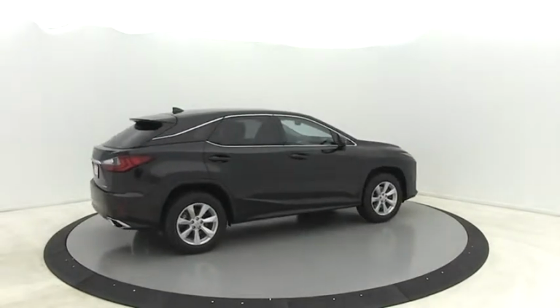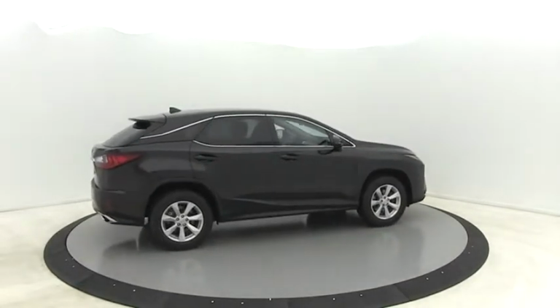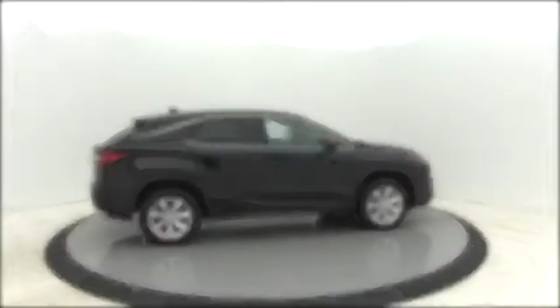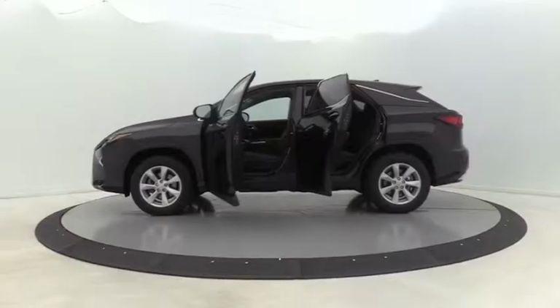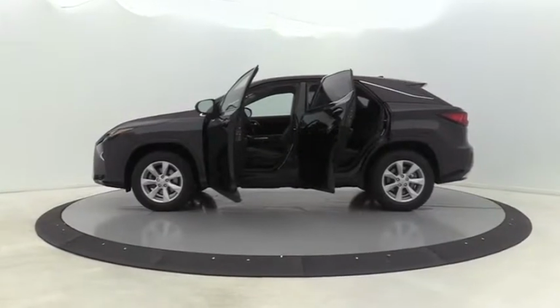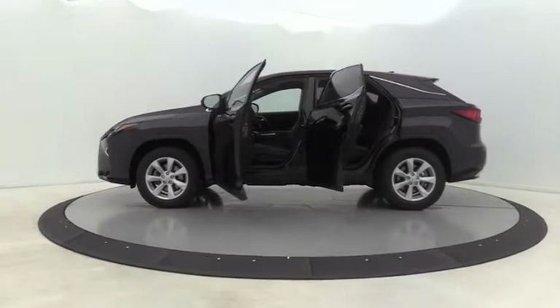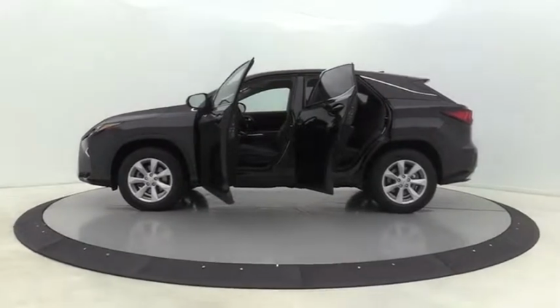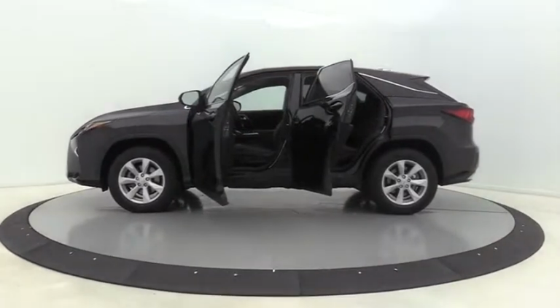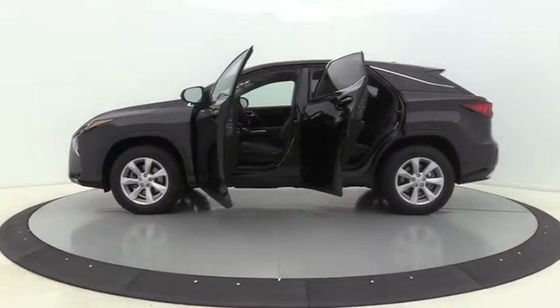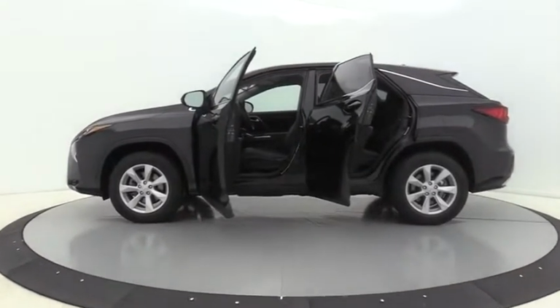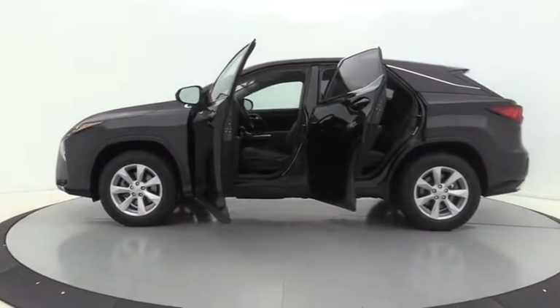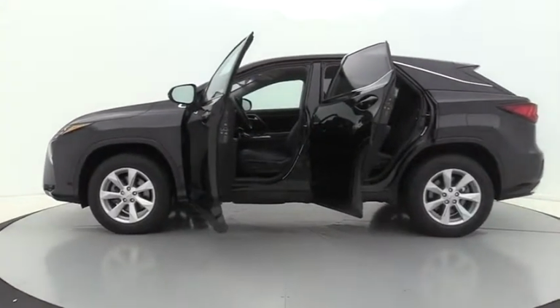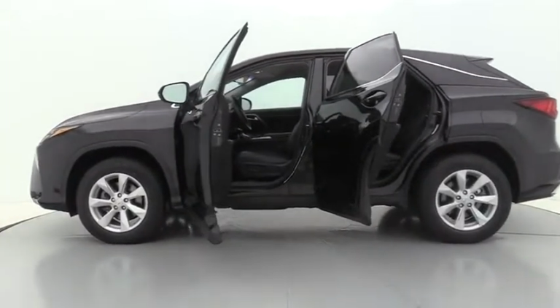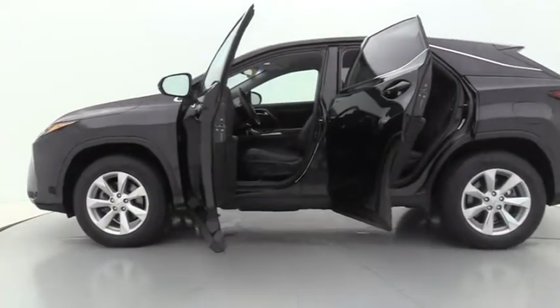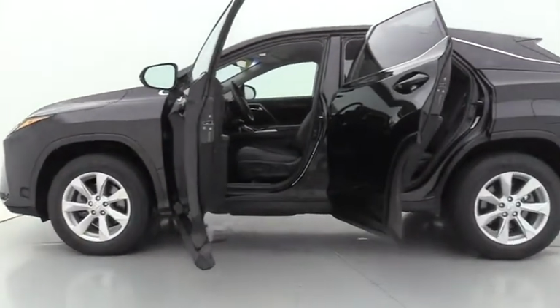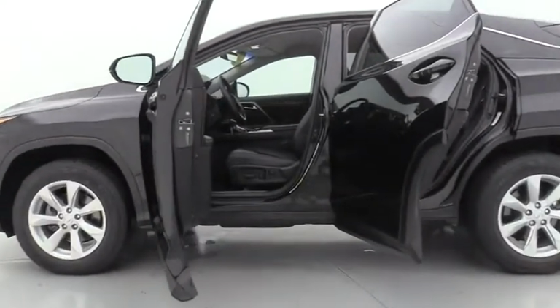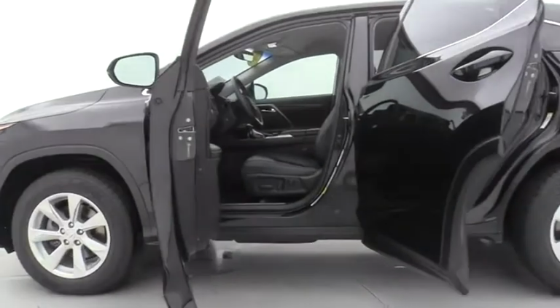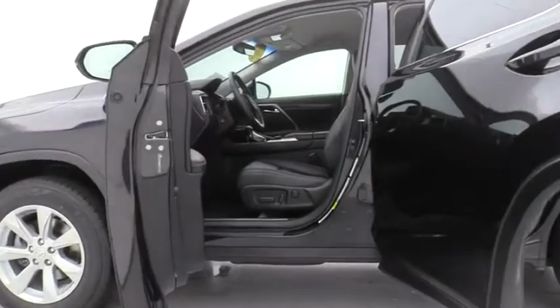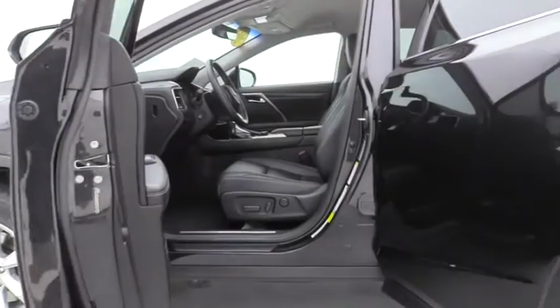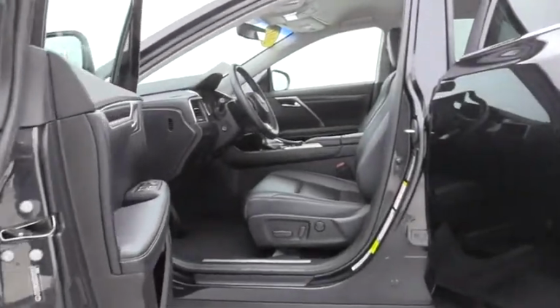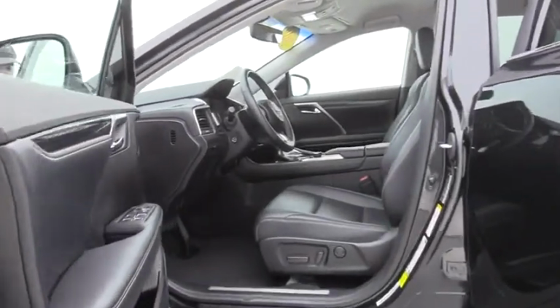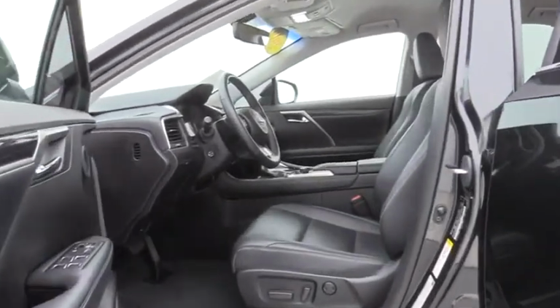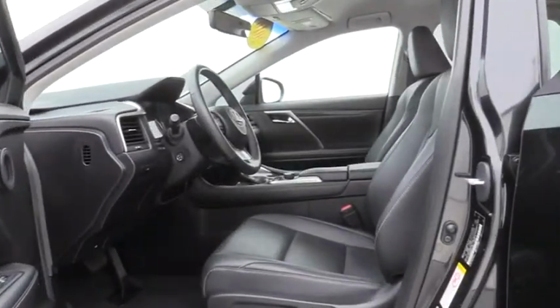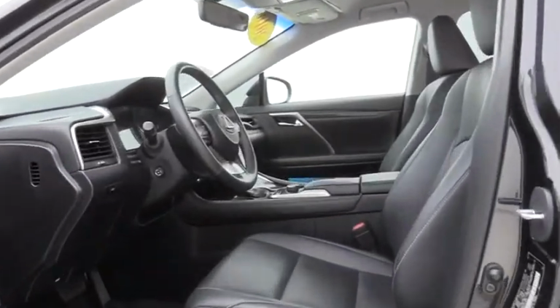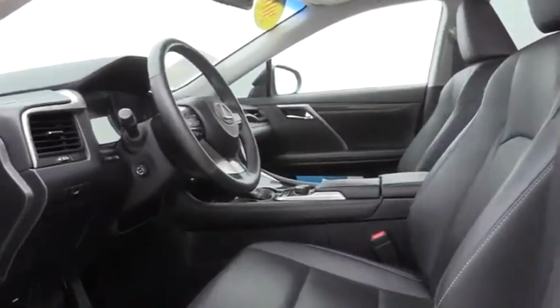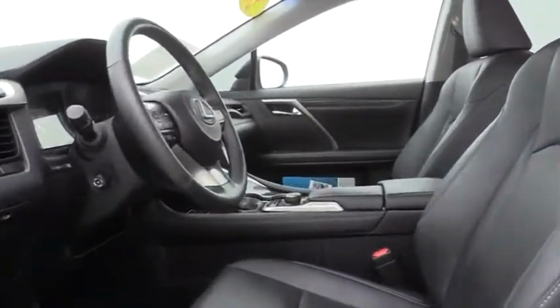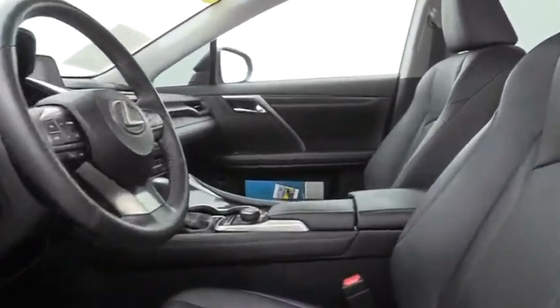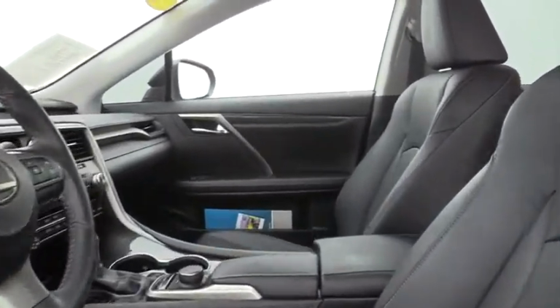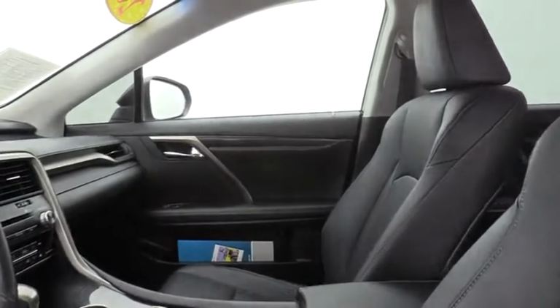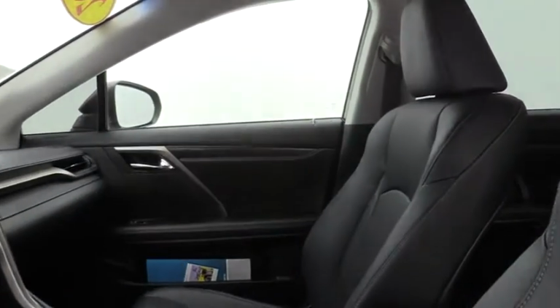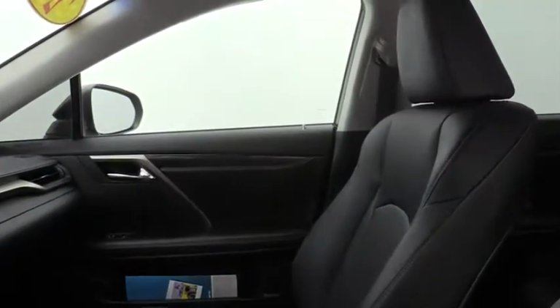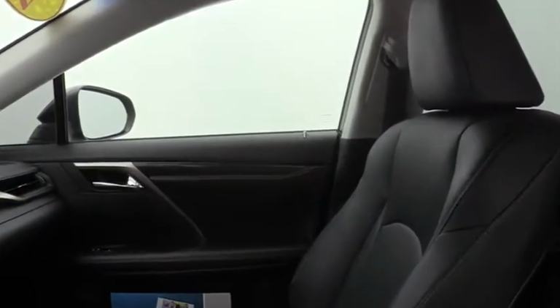Here are some of this vehicle's great options: remote start, power passenger seat, power liftgate, traction control, Bluetooth, leather-wrapped steering wheel, dual airbags, power steering, four-wheel disc brakes, security system, fog lights.